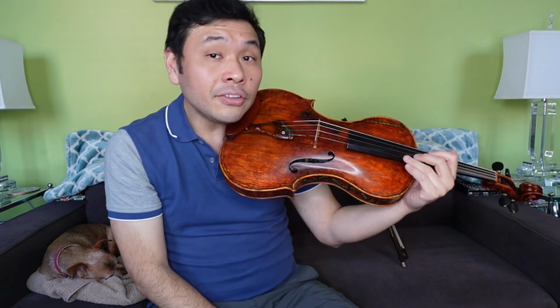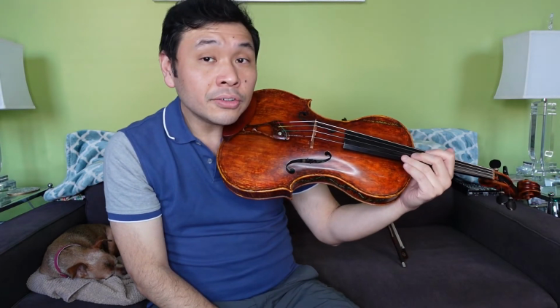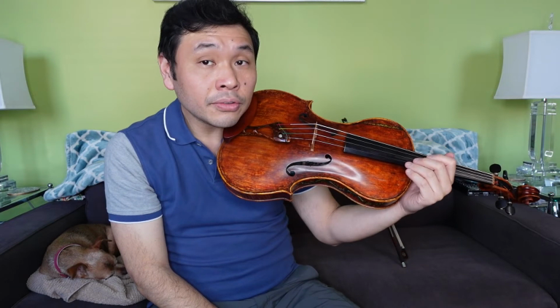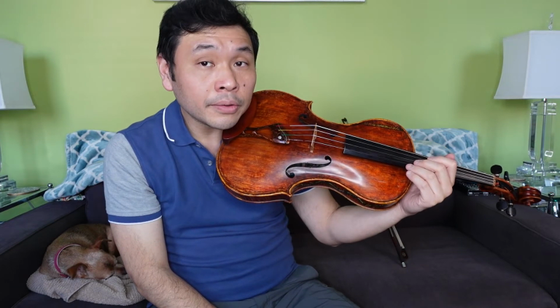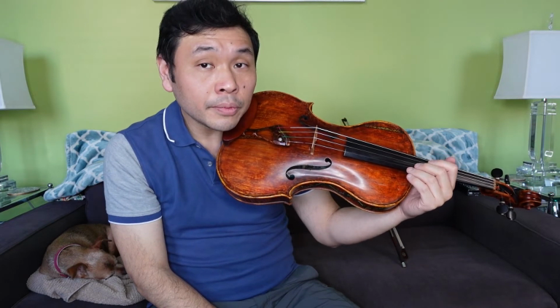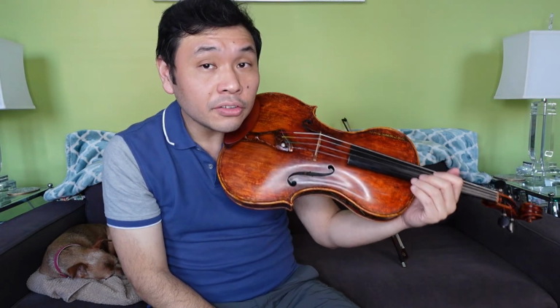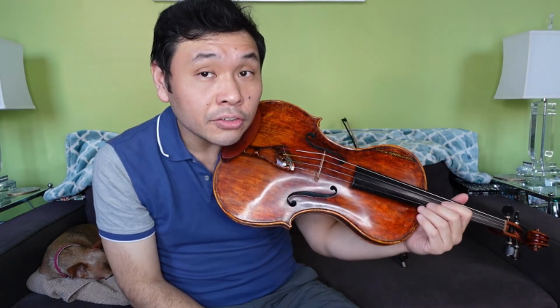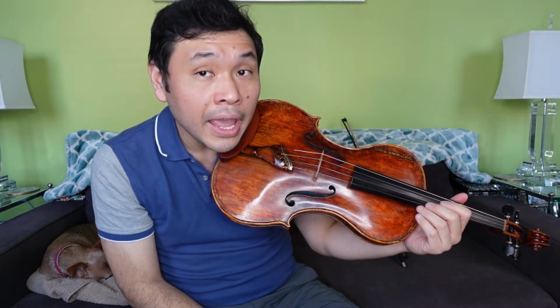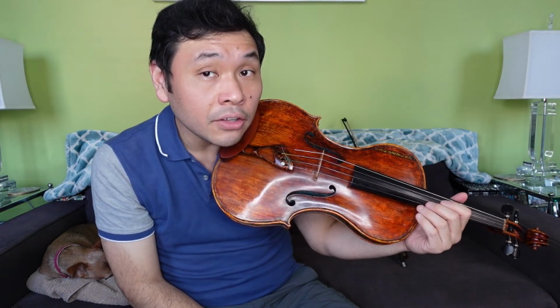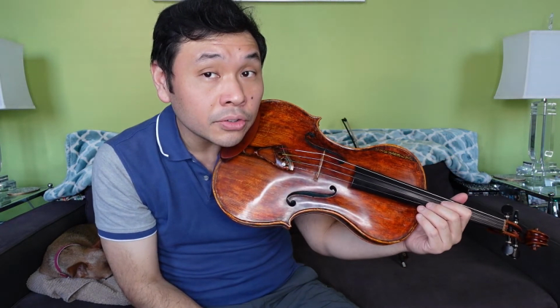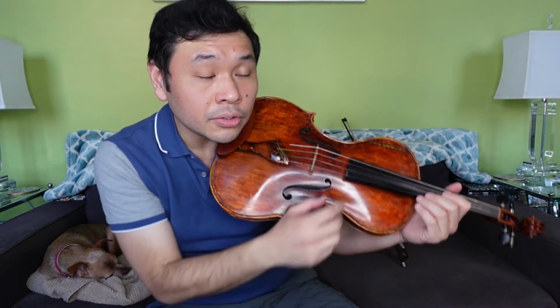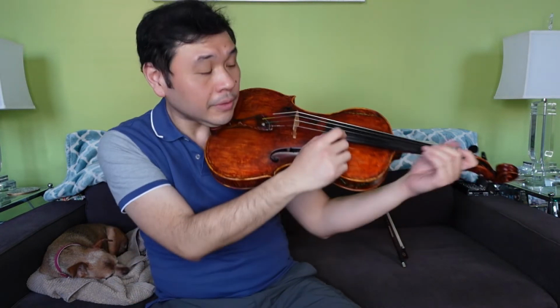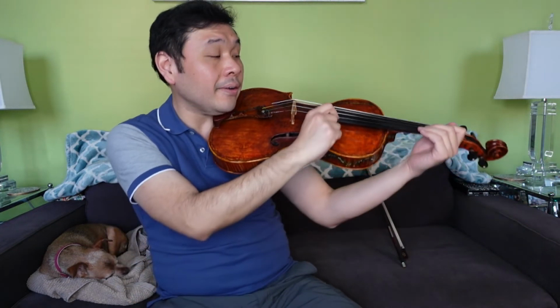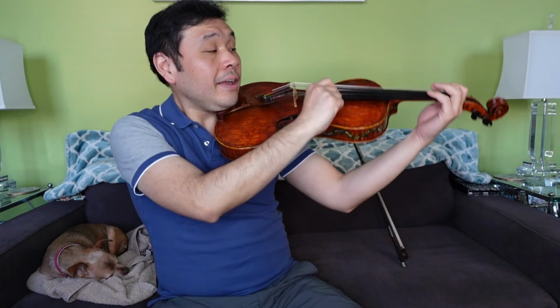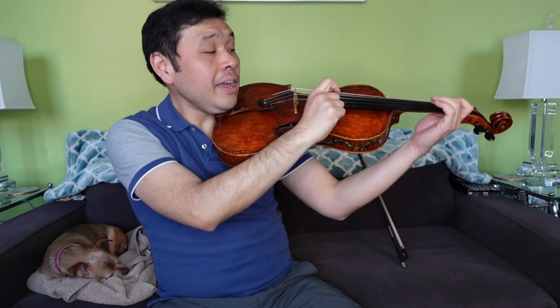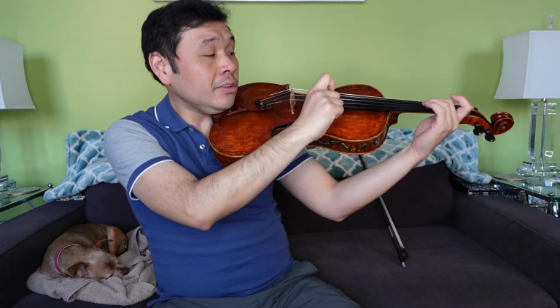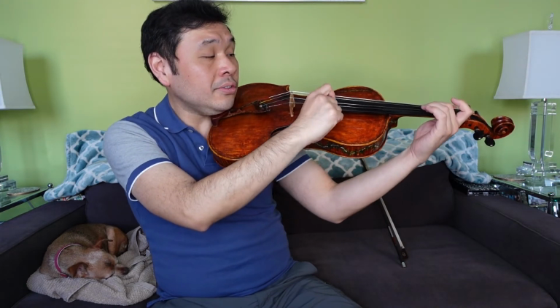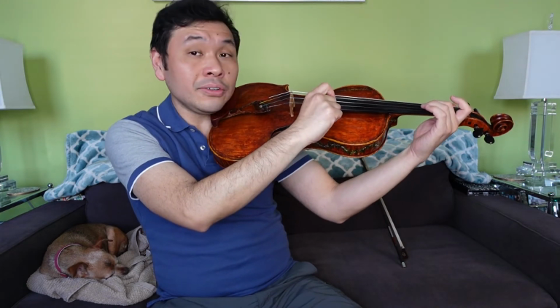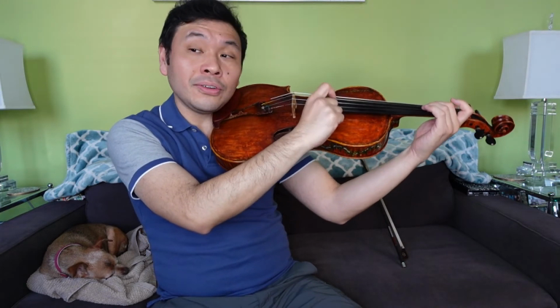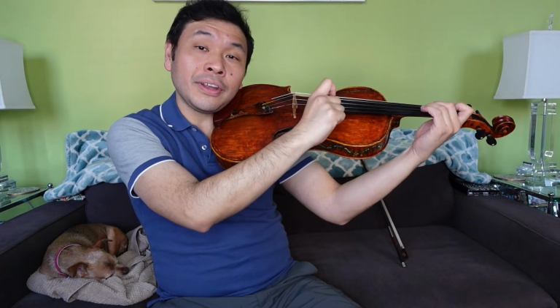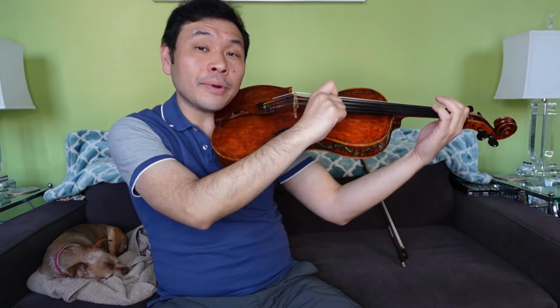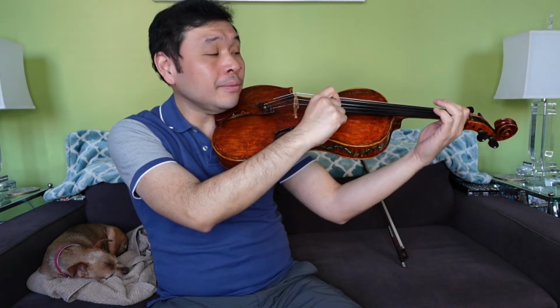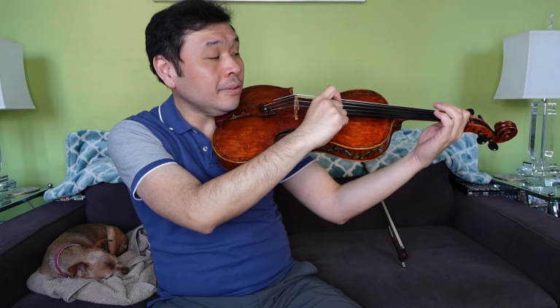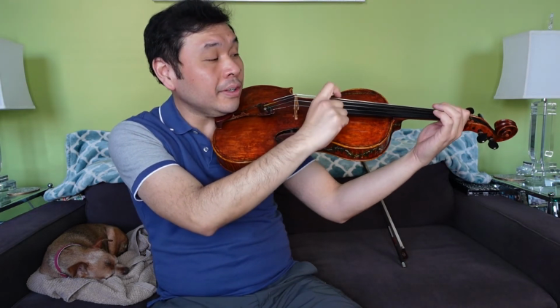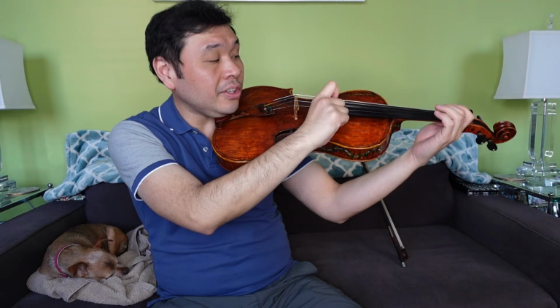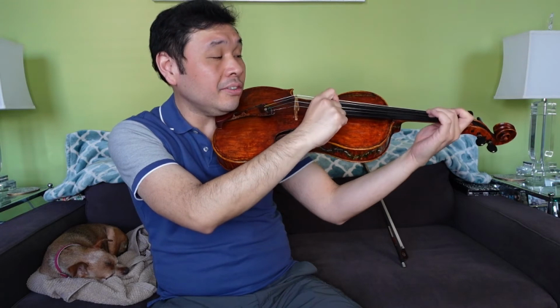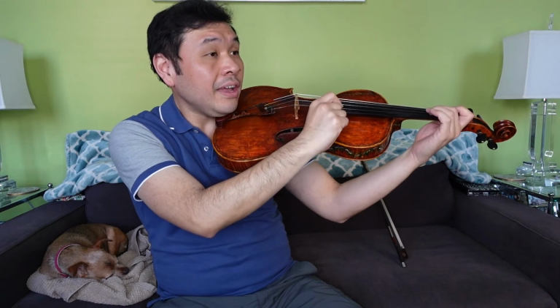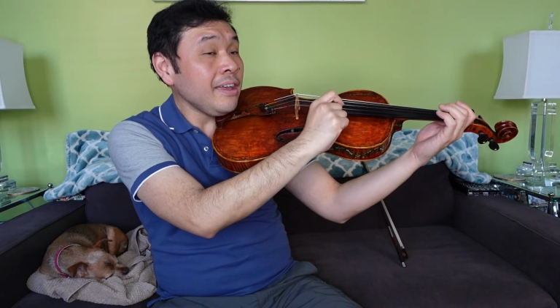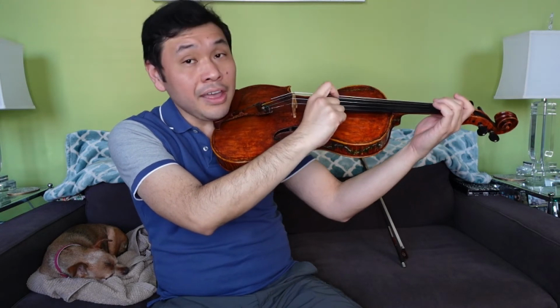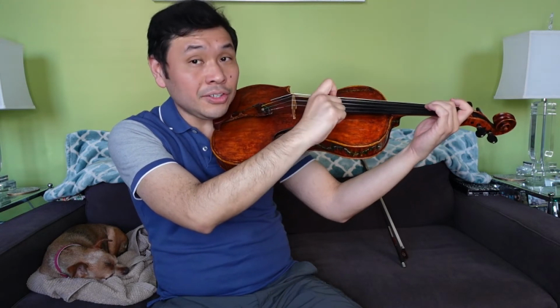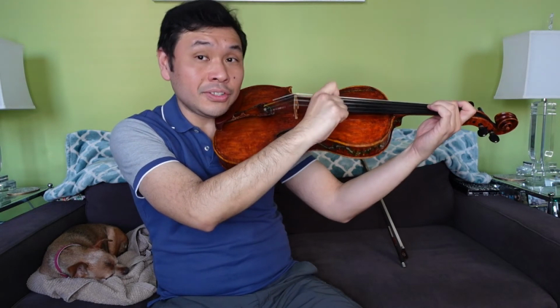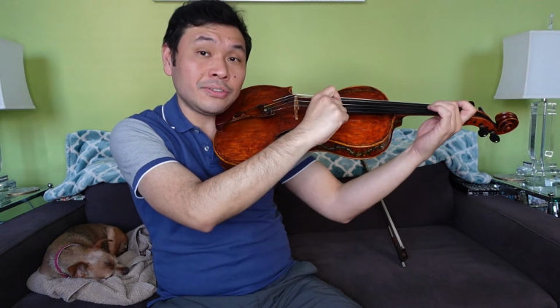A, two, two, three, one, one, one. D, two, A, A, two, two, two. Here we go: A, two, two, two, three, one, one, one. D, two, A, A, two, two, two.